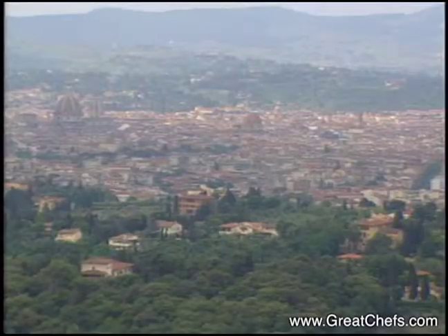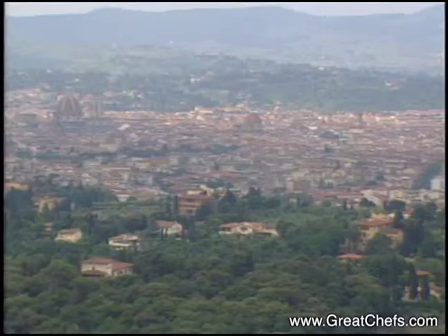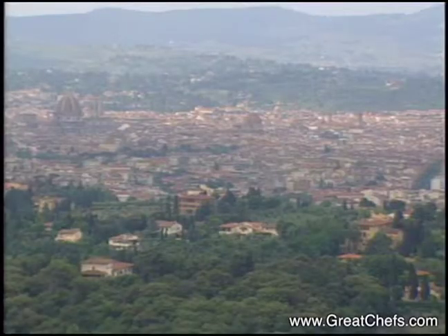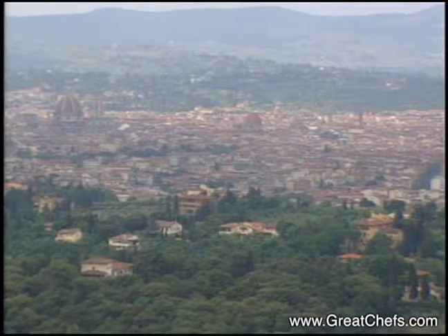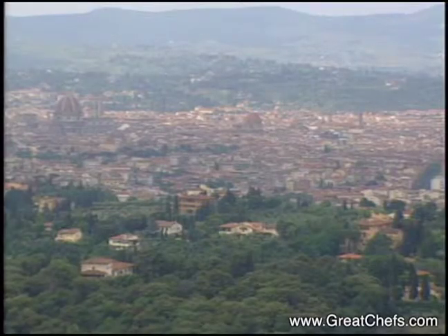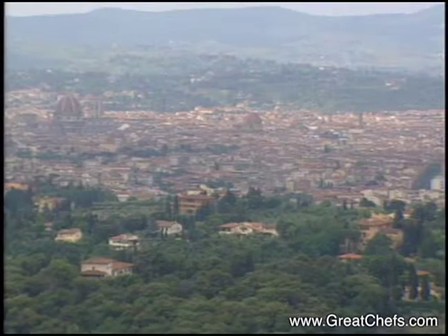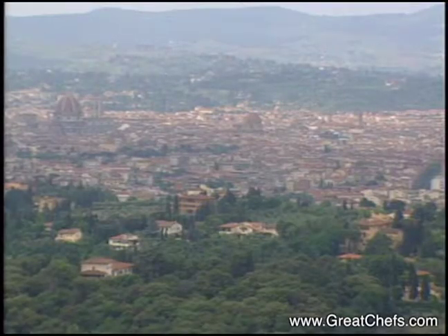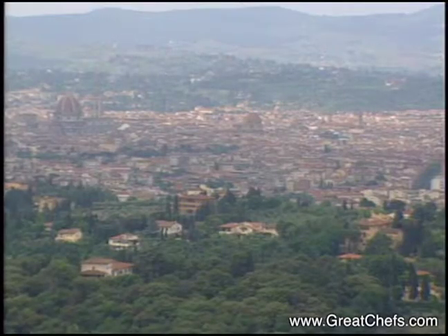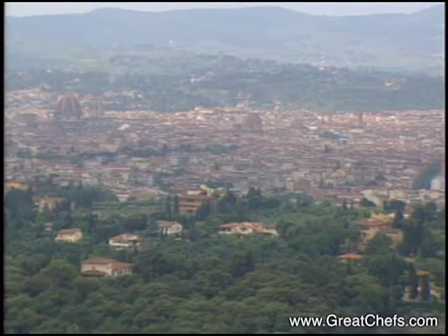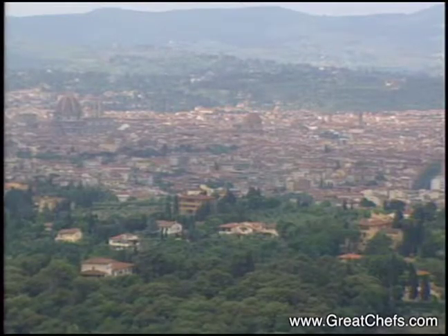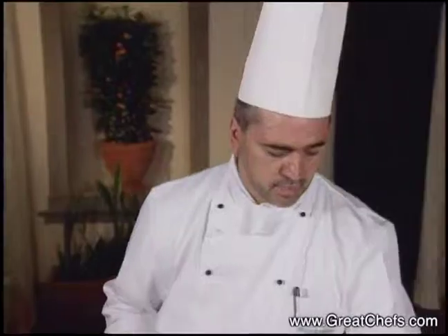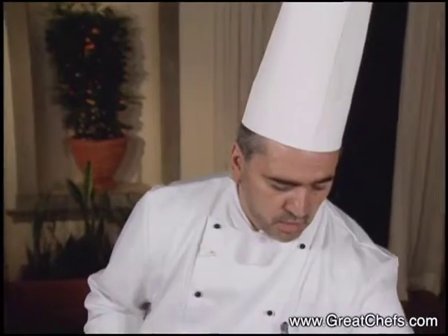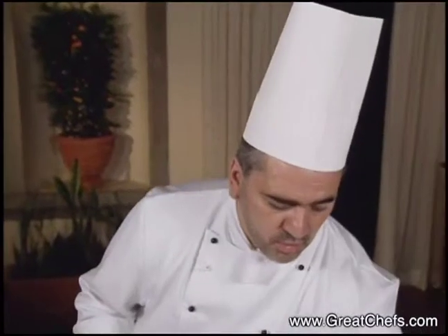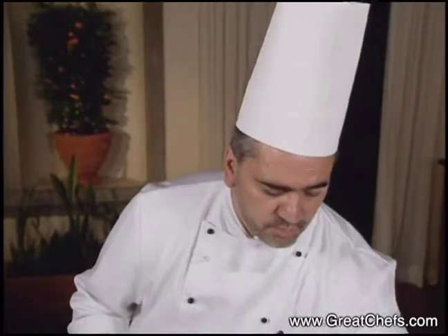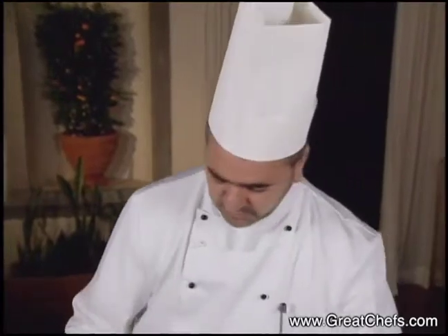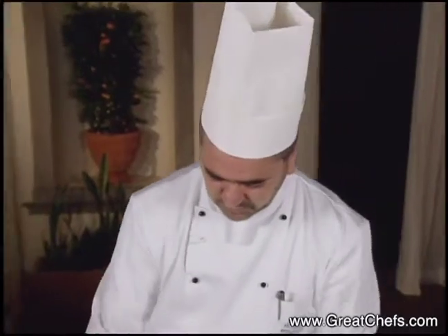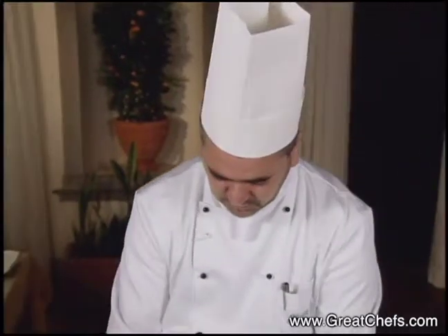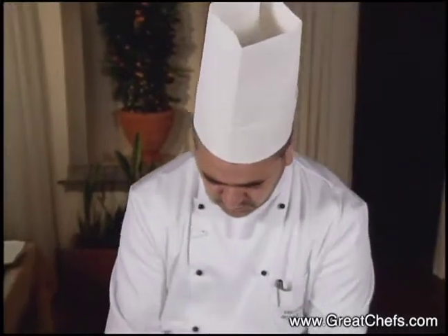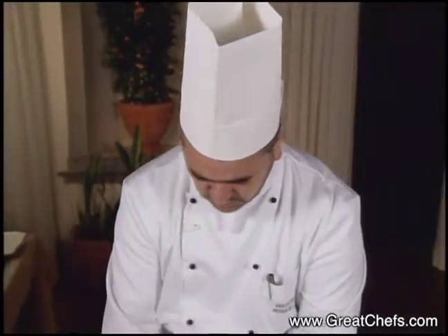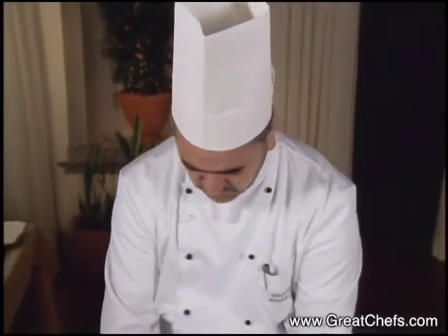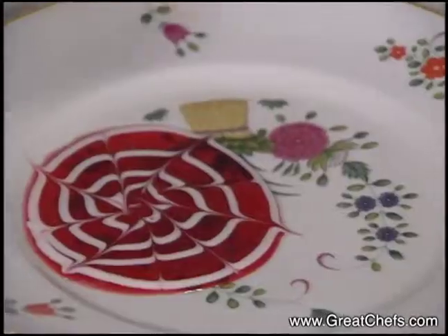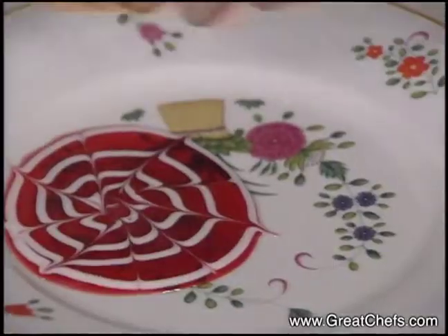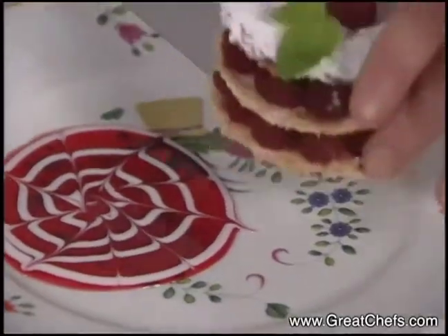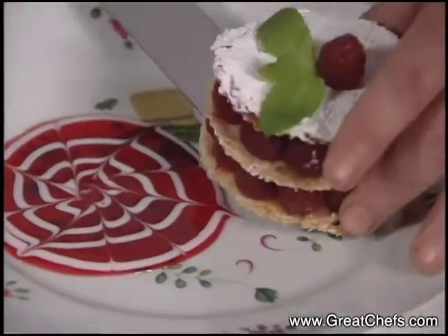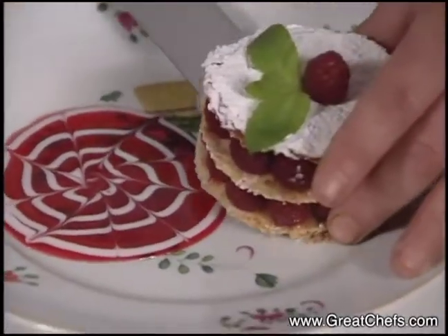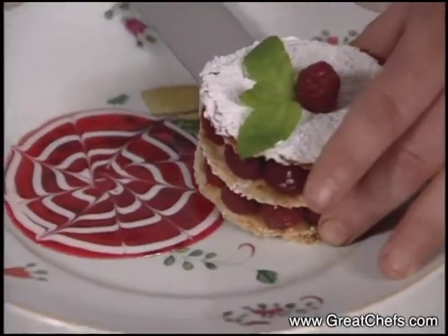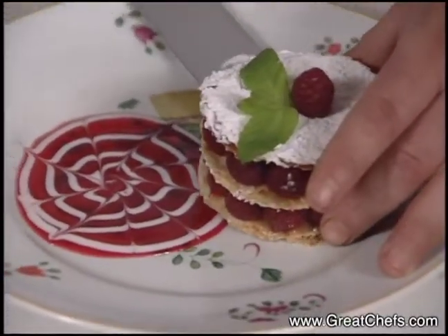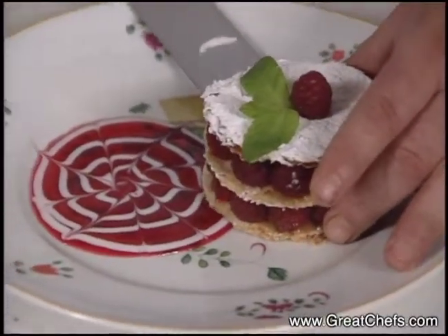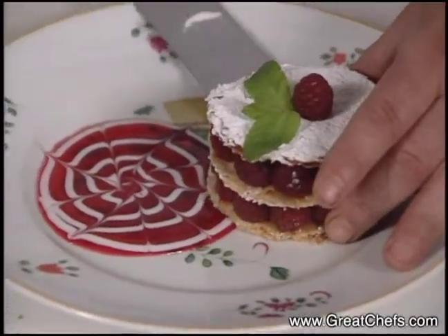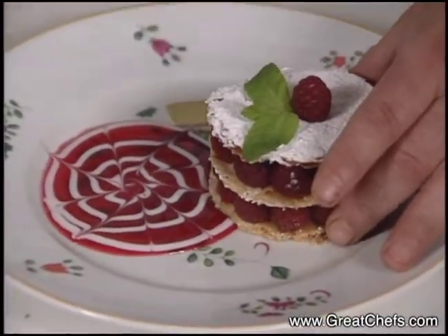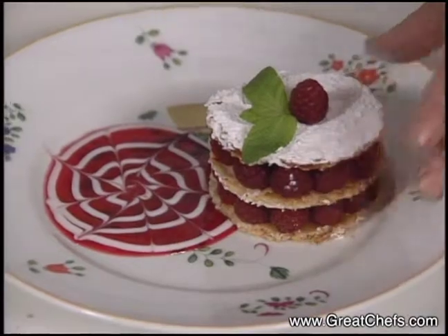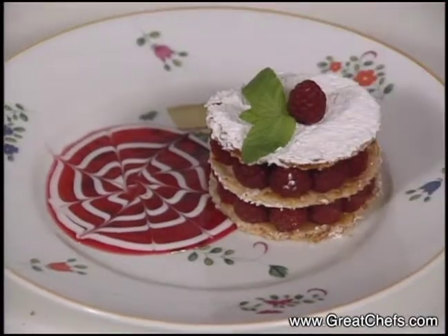Finally, dessert is prepared in Florence, Italy. Attilio di Fabrizio does a colorful Napoleon with puff pastry separating layers of raspberry and pastry cream.